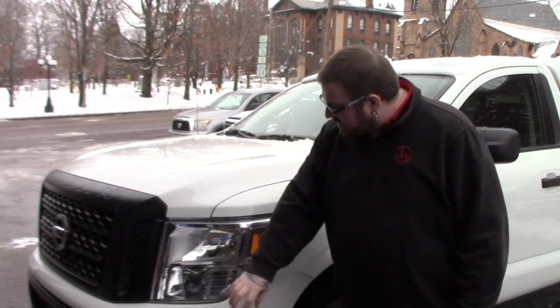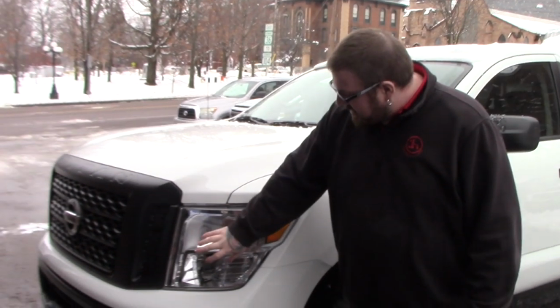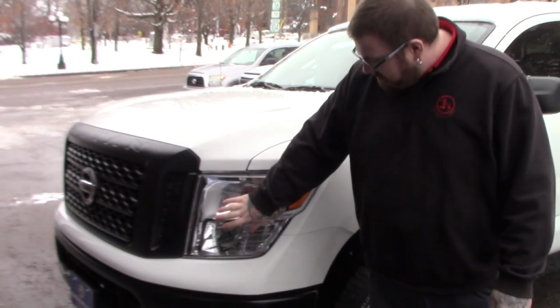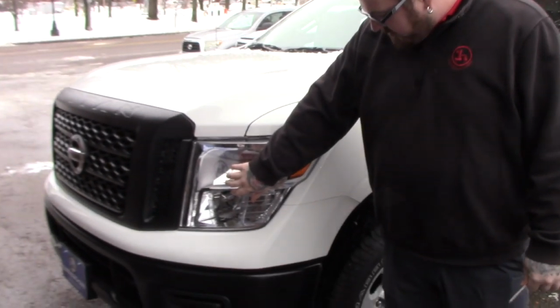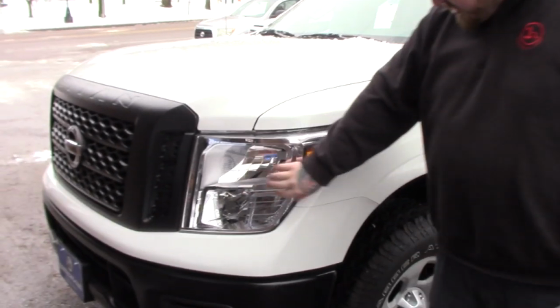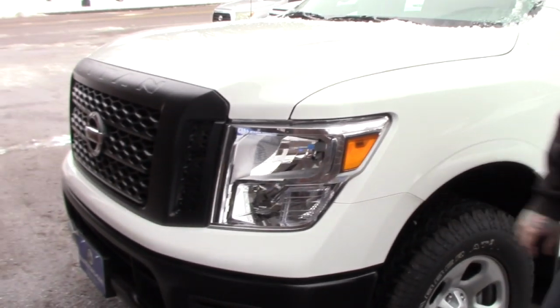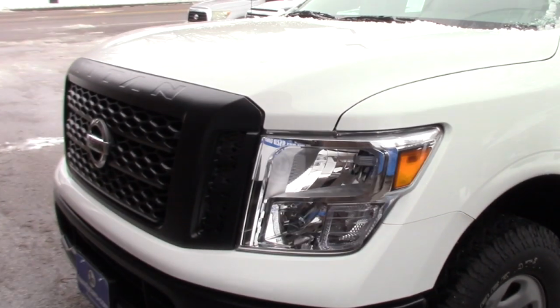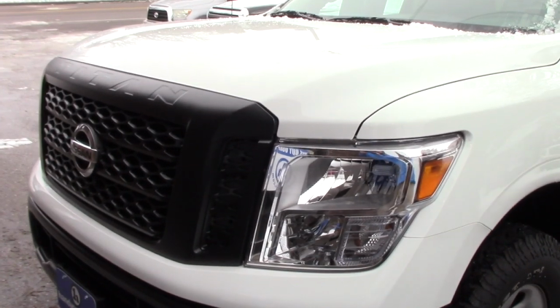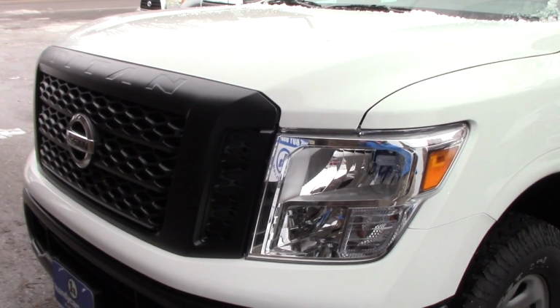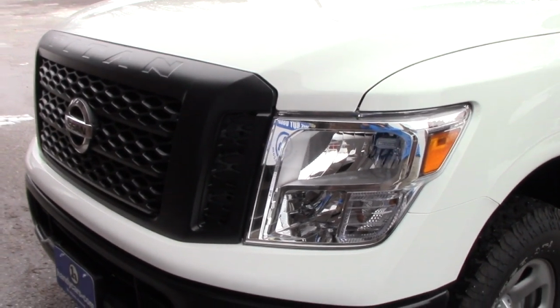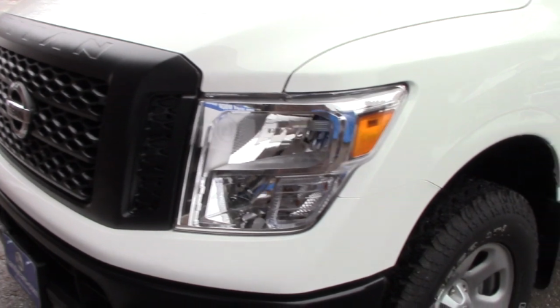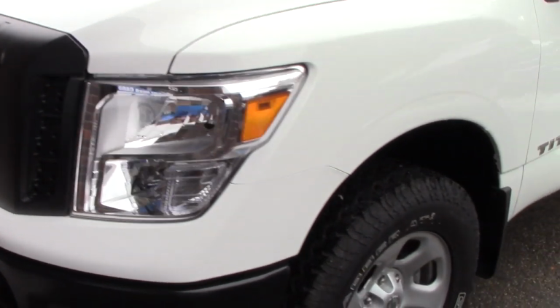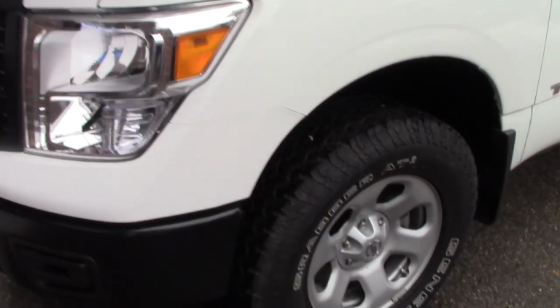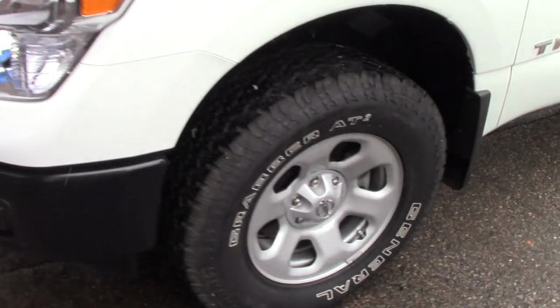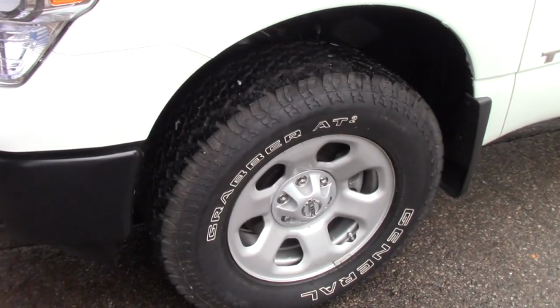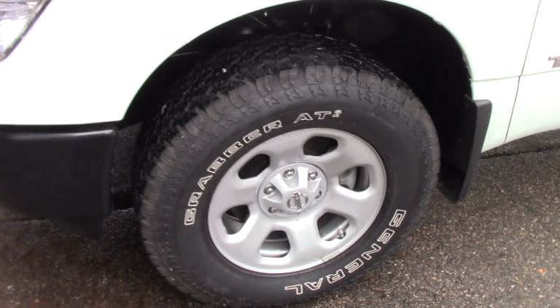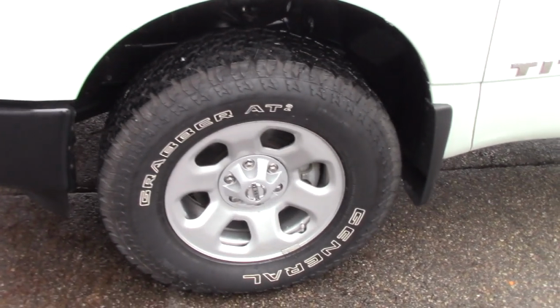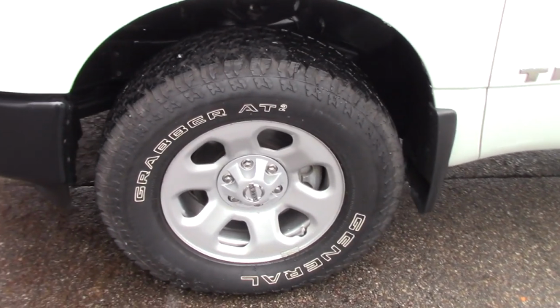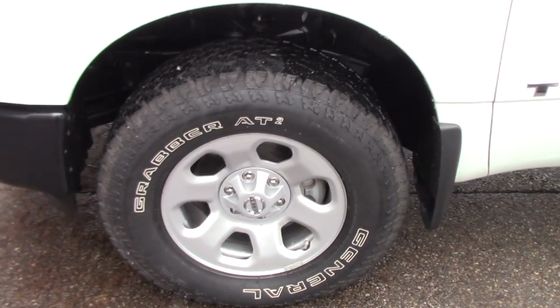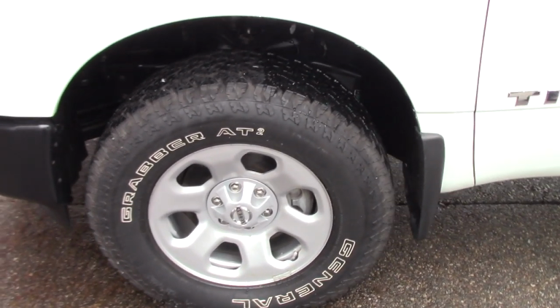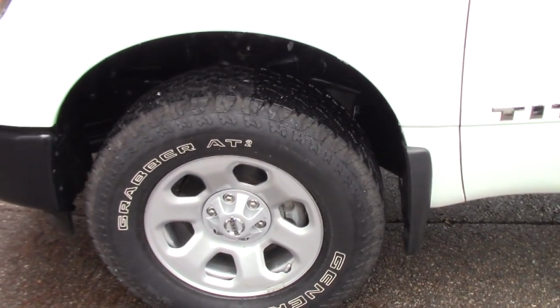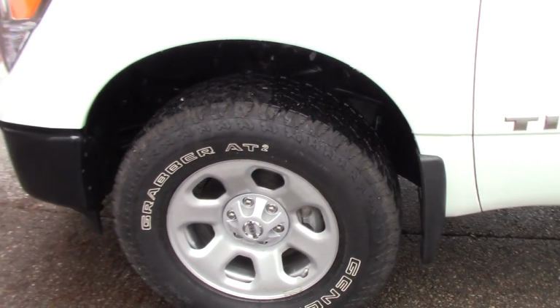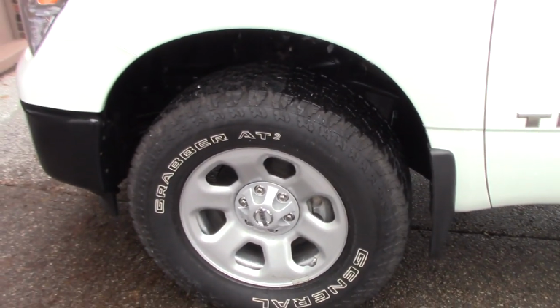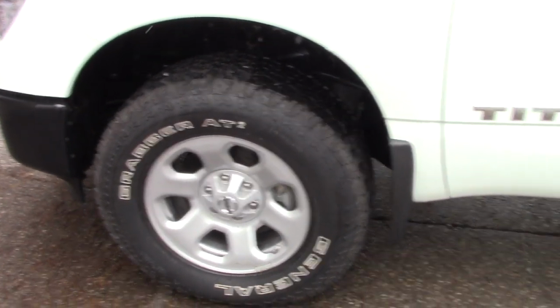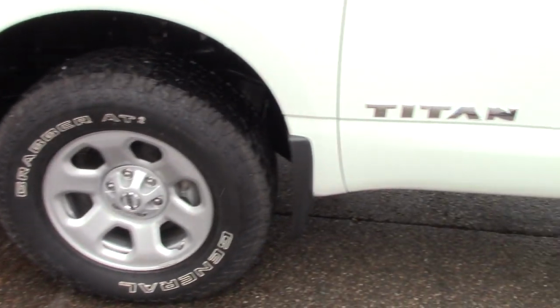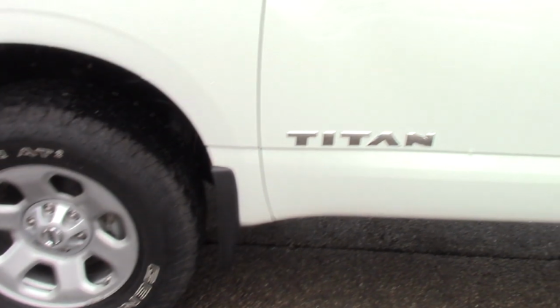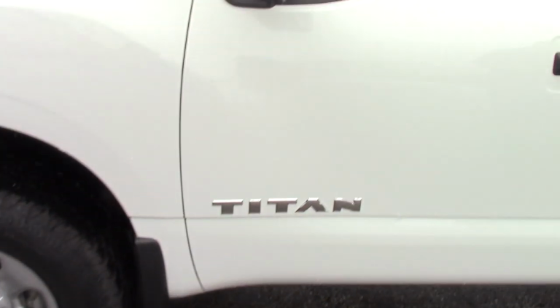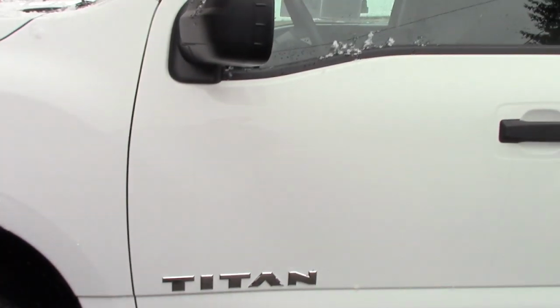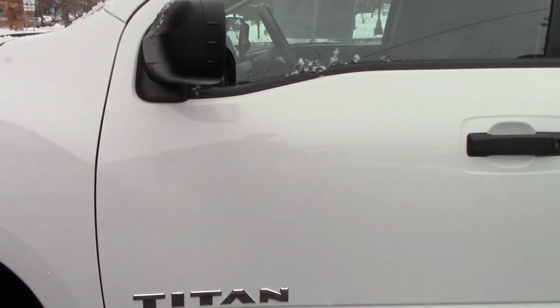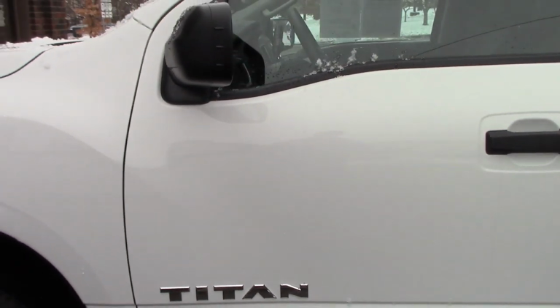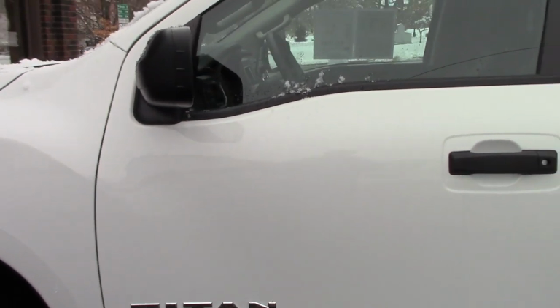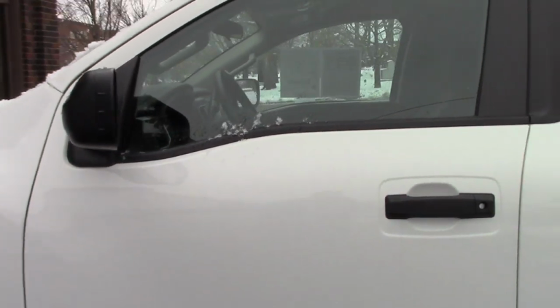This does have the multi-reflector headlights. If you come down along the side of the vehicle, it is on the Nissan steel wheels. You've got some nice General Grabber tires on there. The truck is very low mileage, only has around 5,600 miles on it.